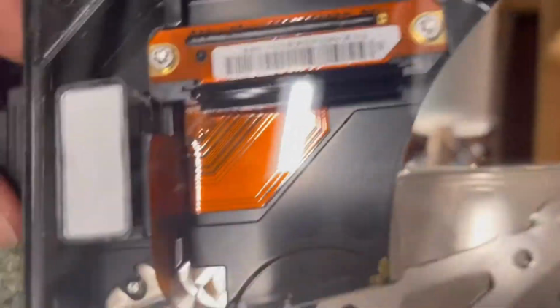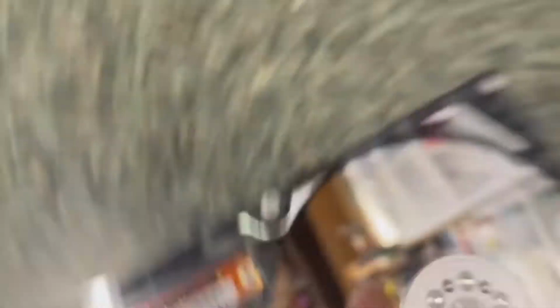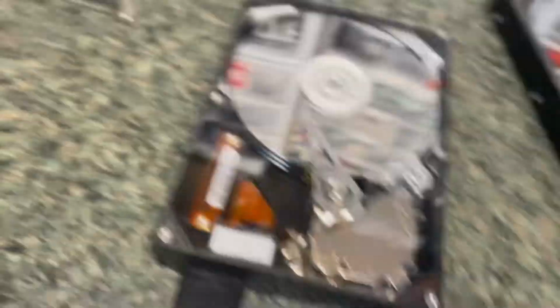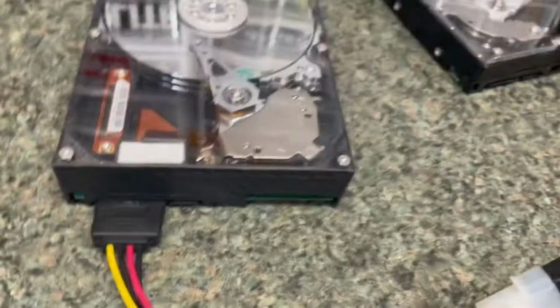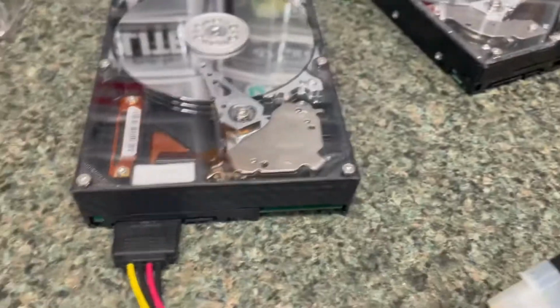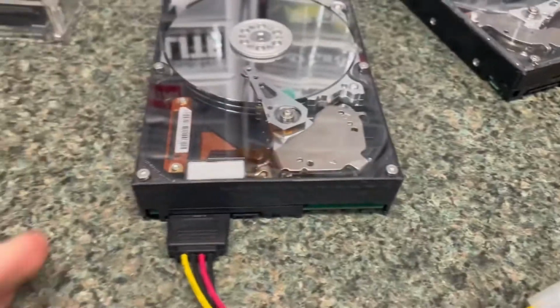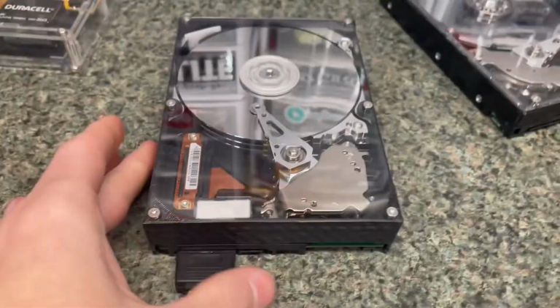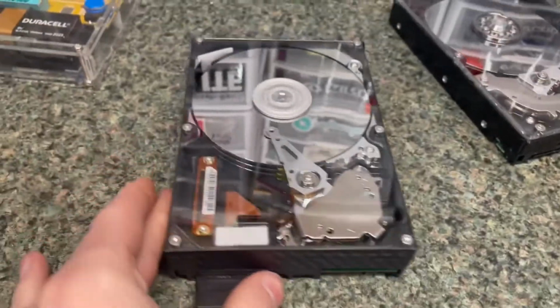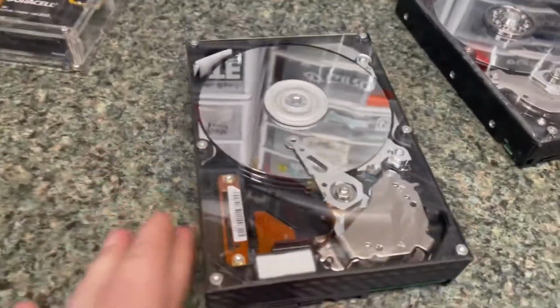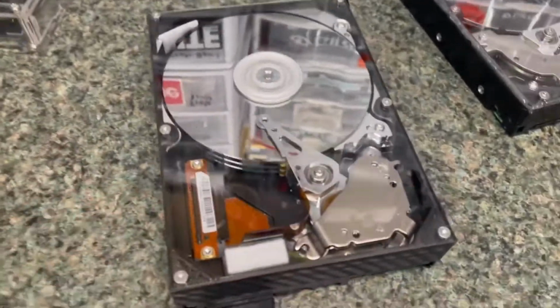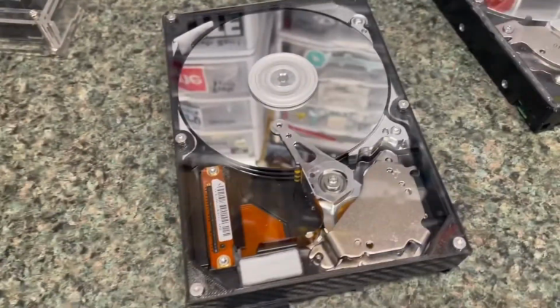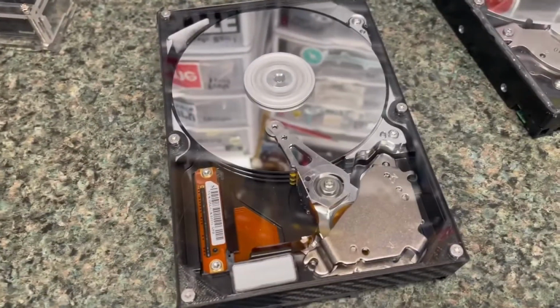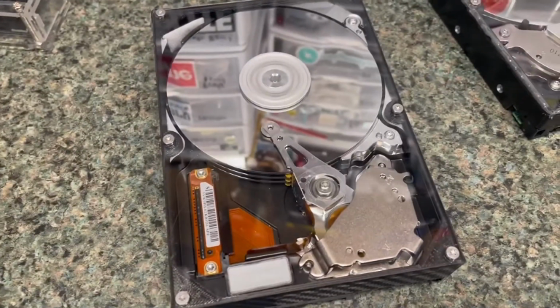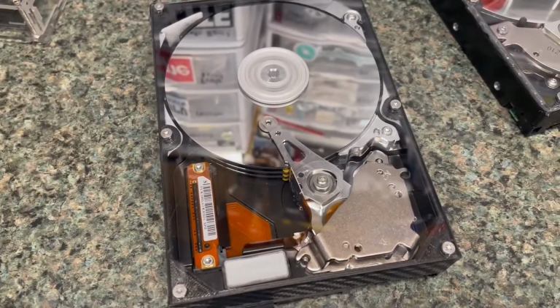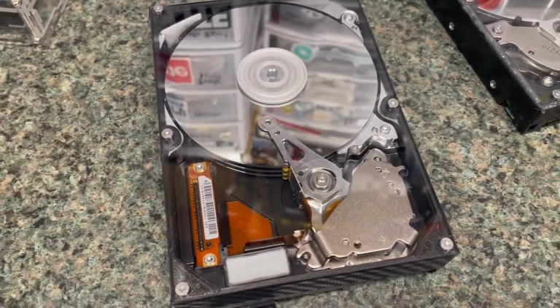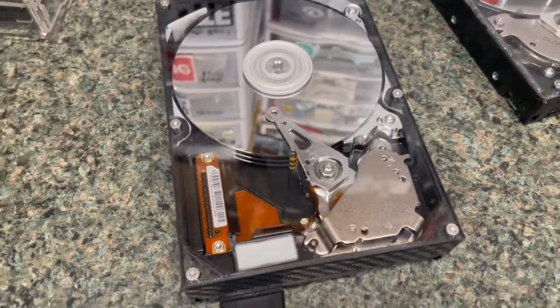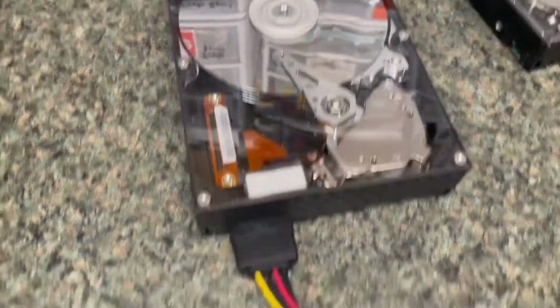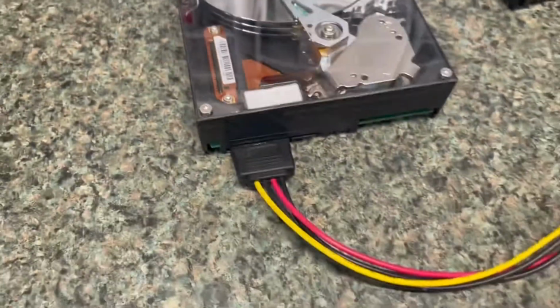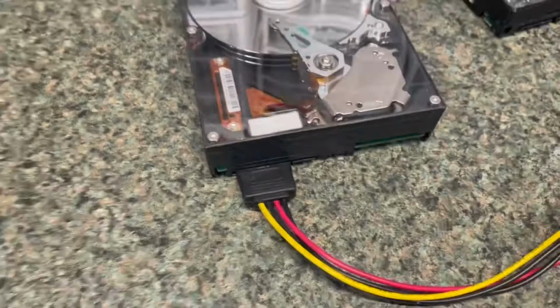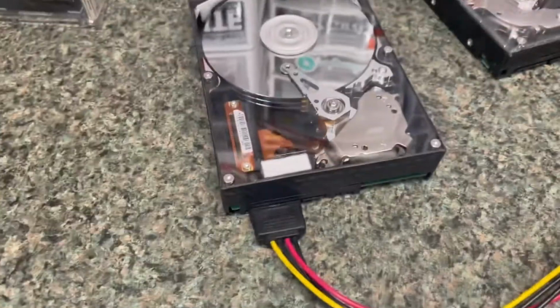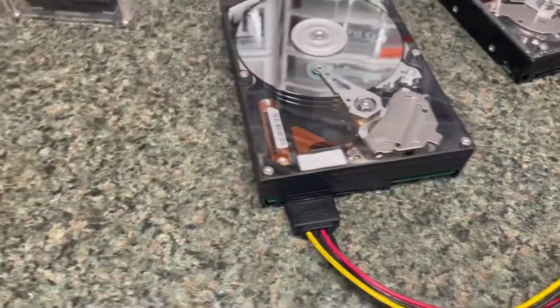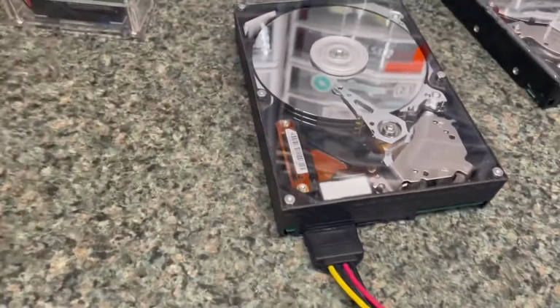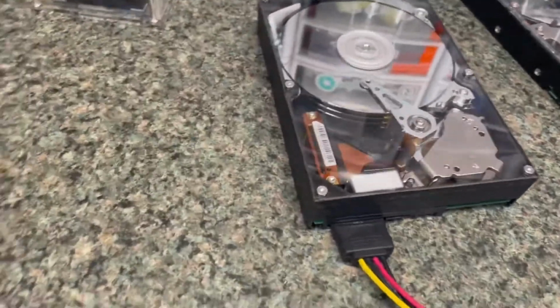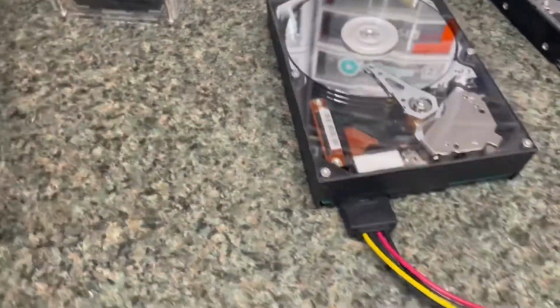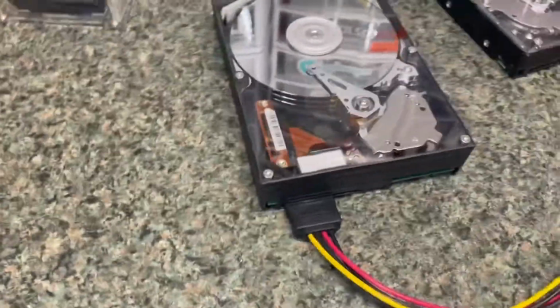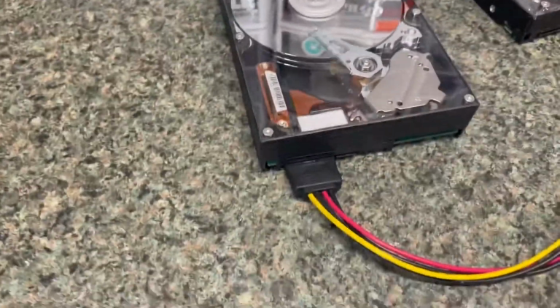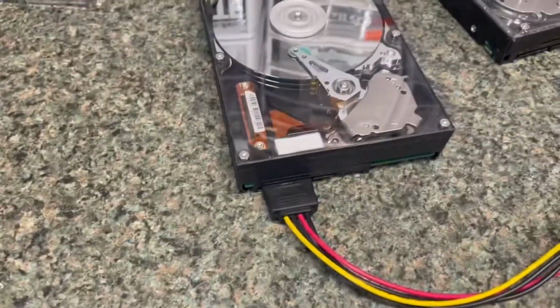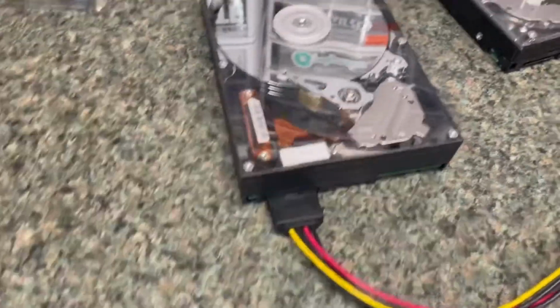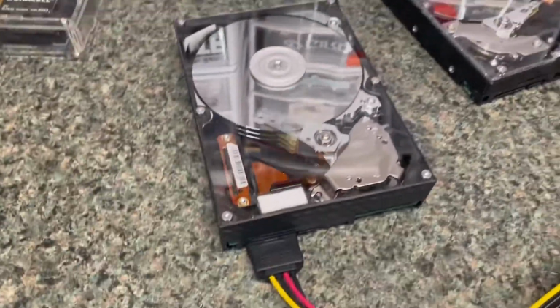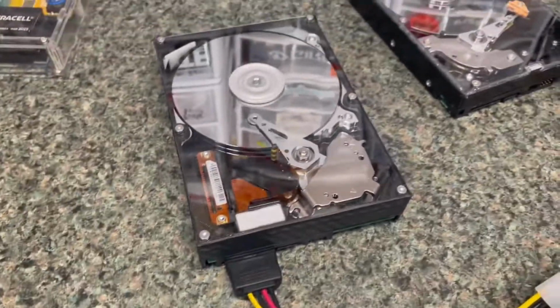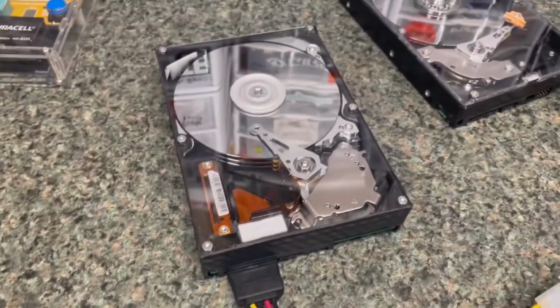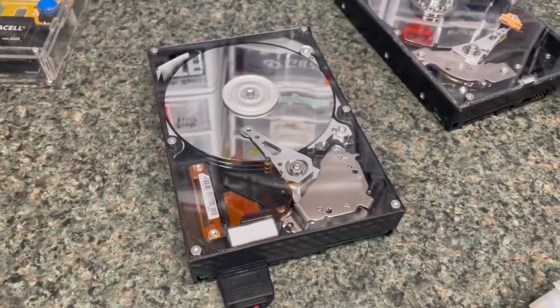If I click it in, see, it's been up. Yep, the head still seeks — everything still works. But of course you wouldn't want to do this to something that you cared about.